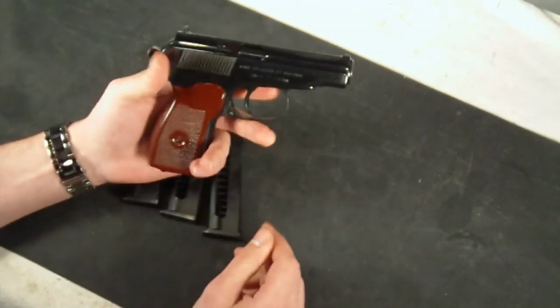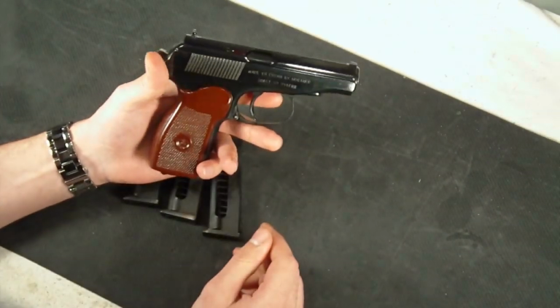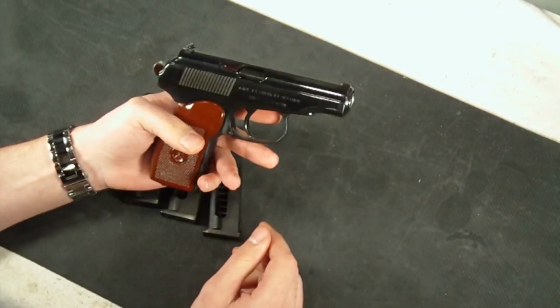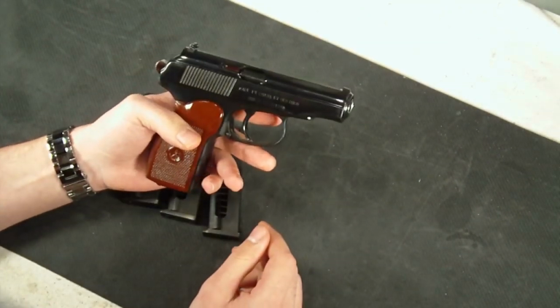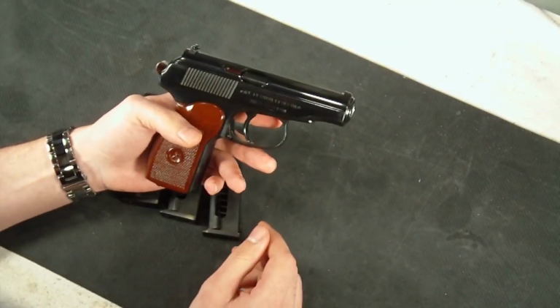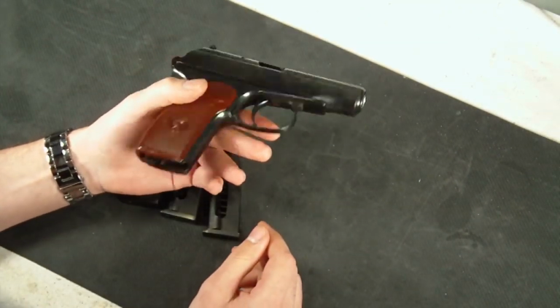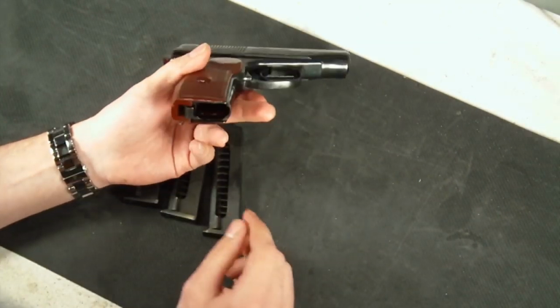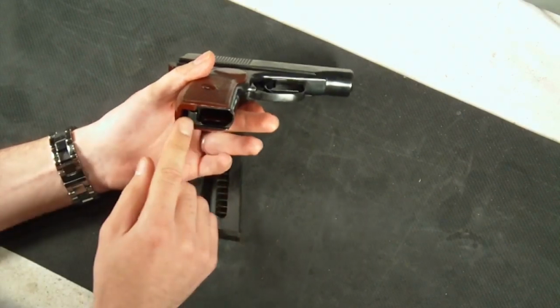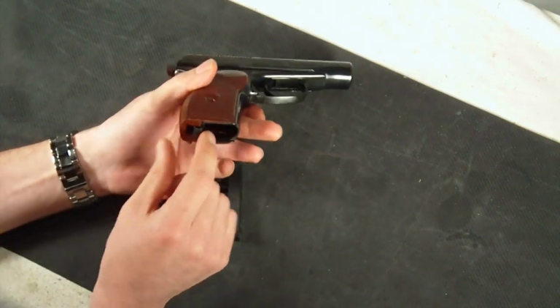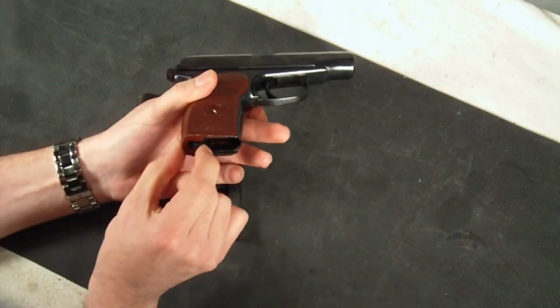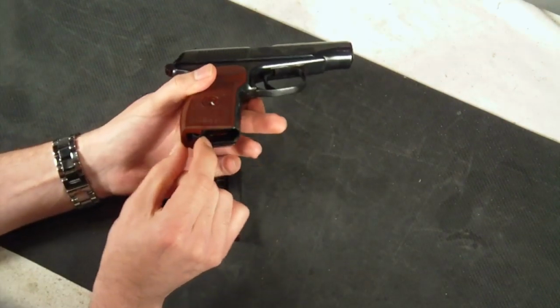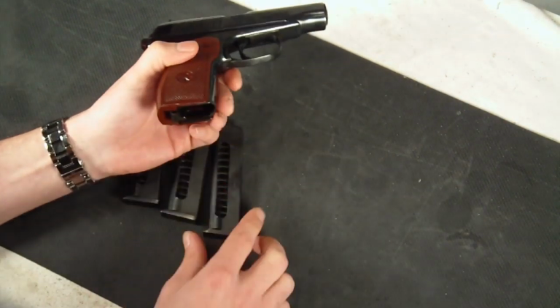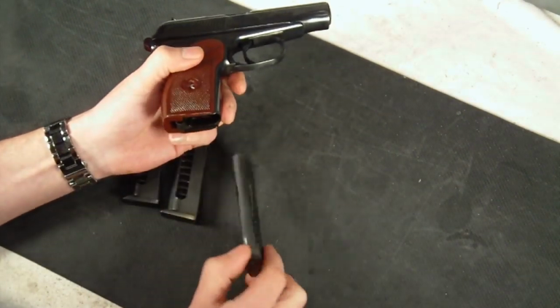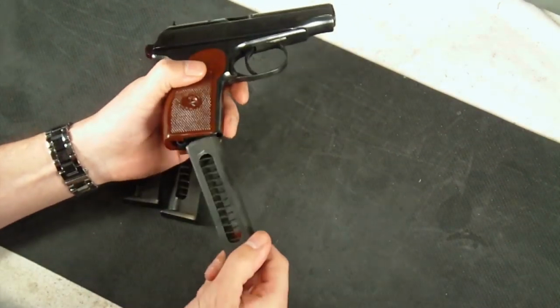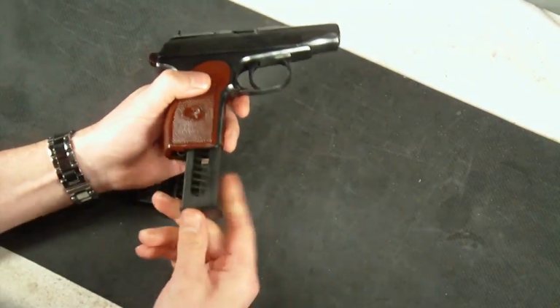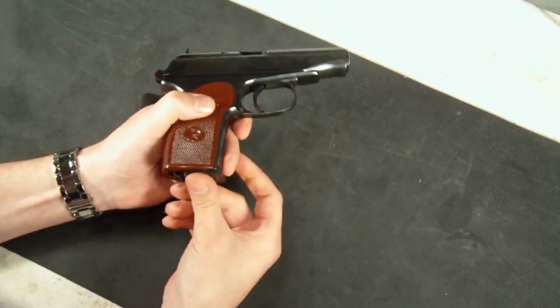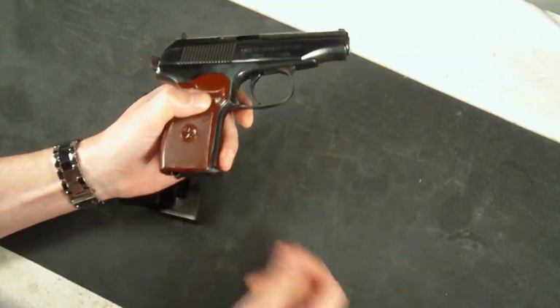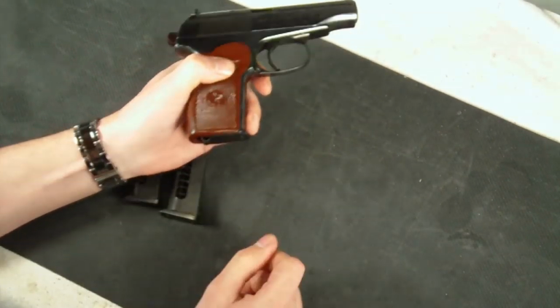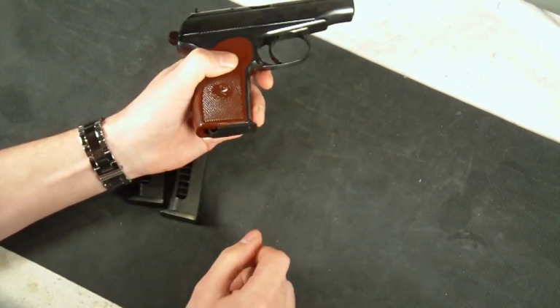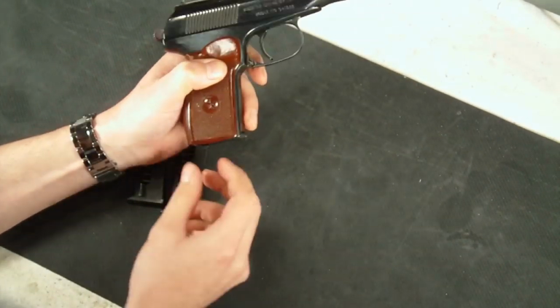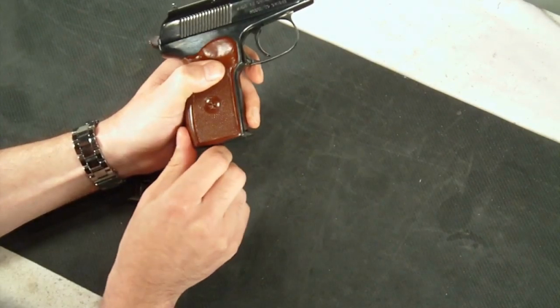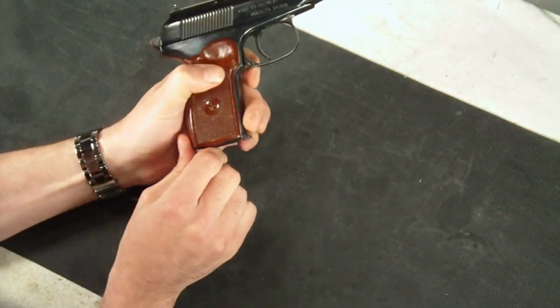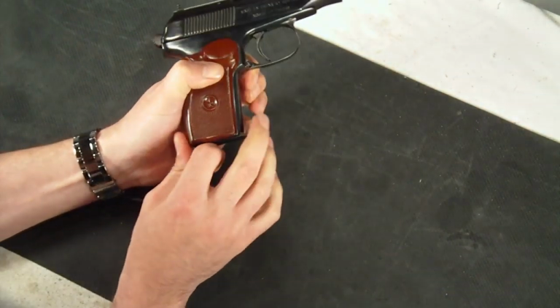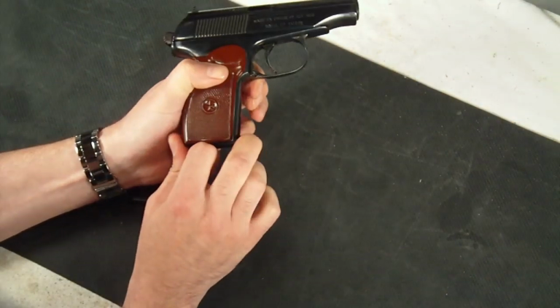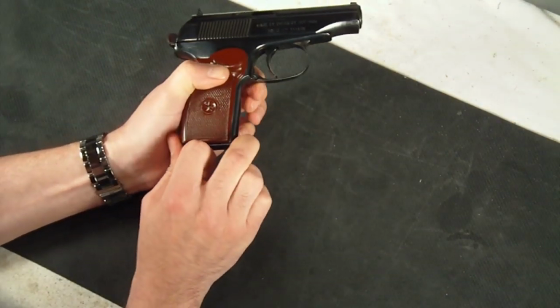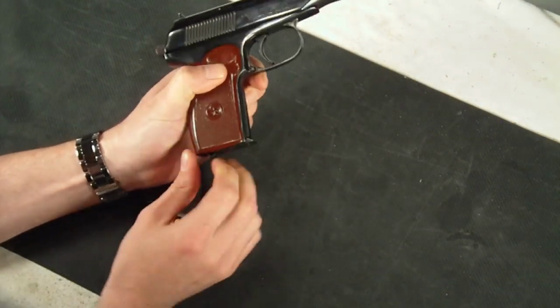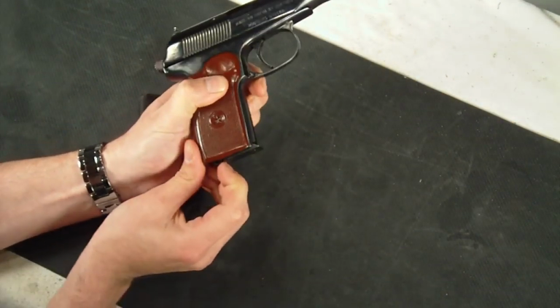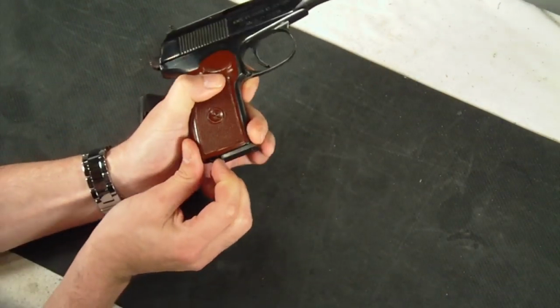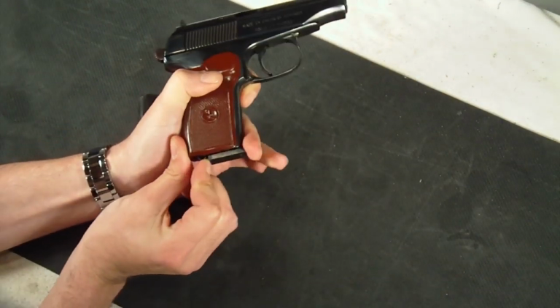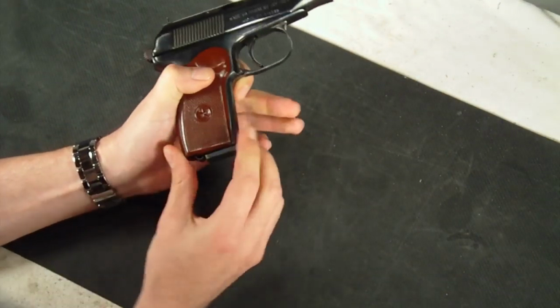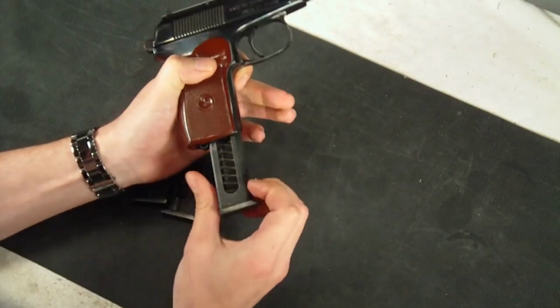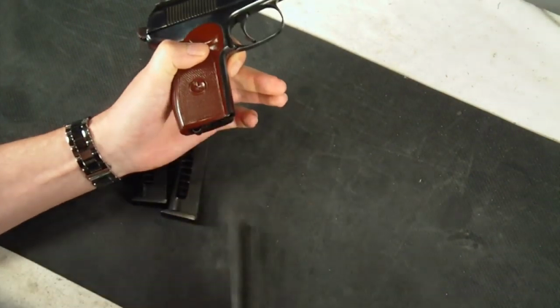Over on the right-hand side of the gun, that's really about it. On the bottom, you have the magazine release, and I can show you that here. You slide the magazine in, and then to release it, you kind of have to push it back and pull it back, and that releases it down.